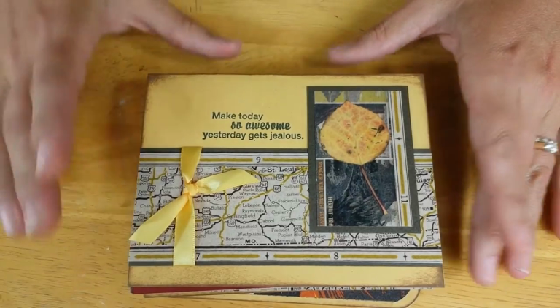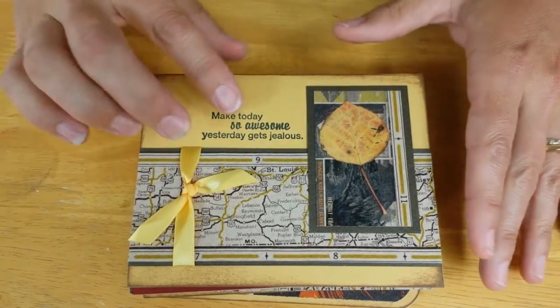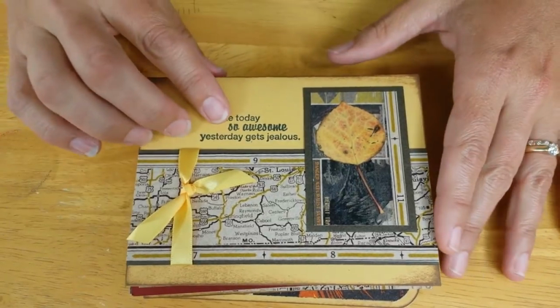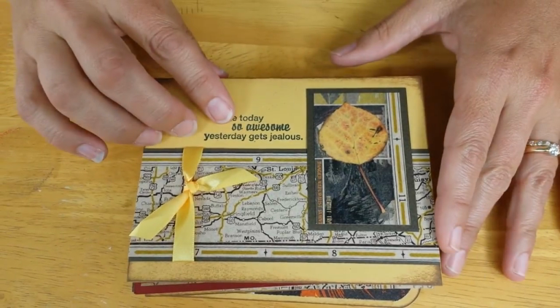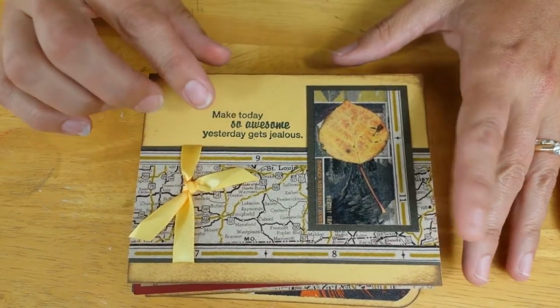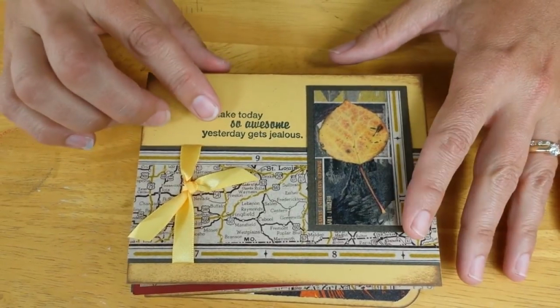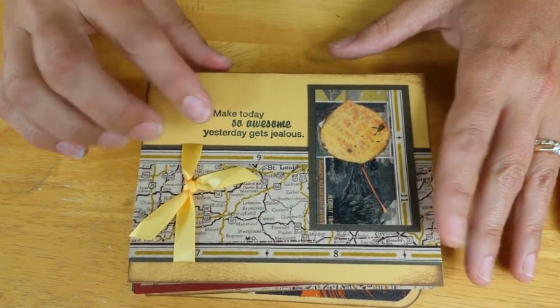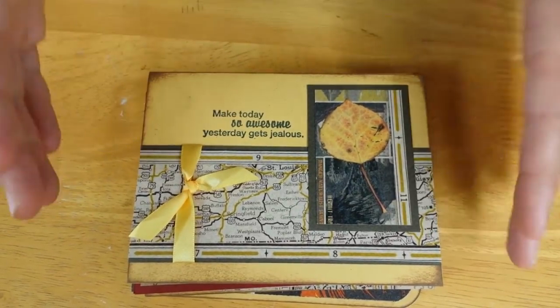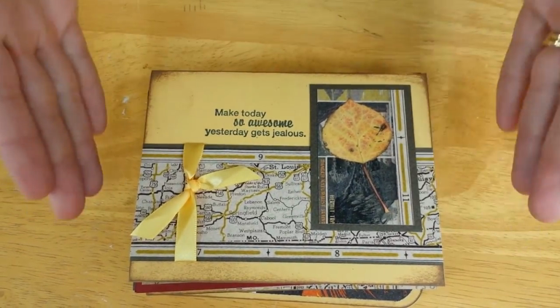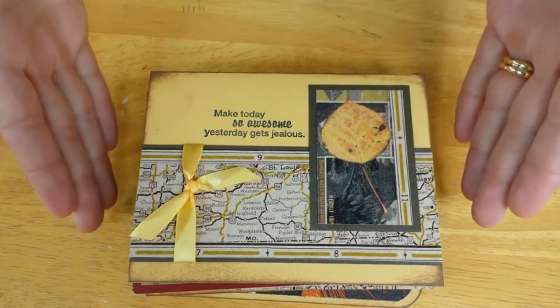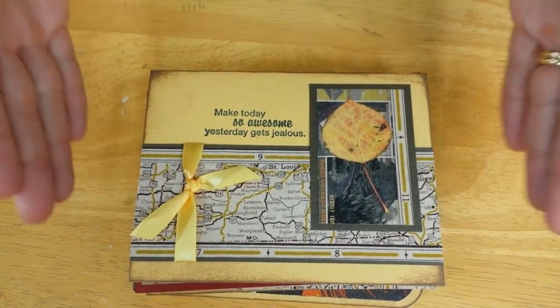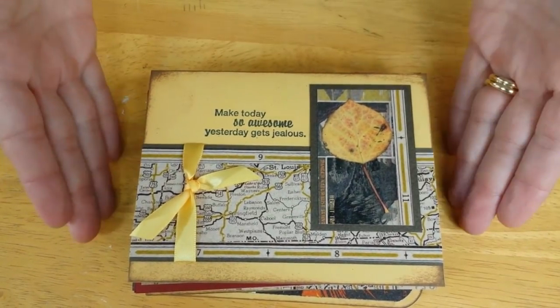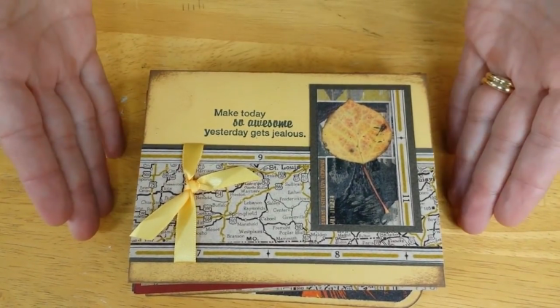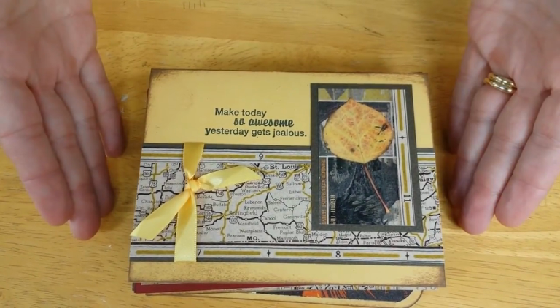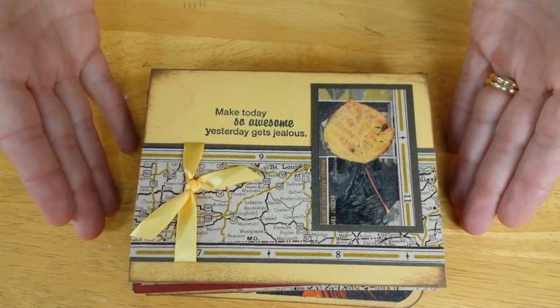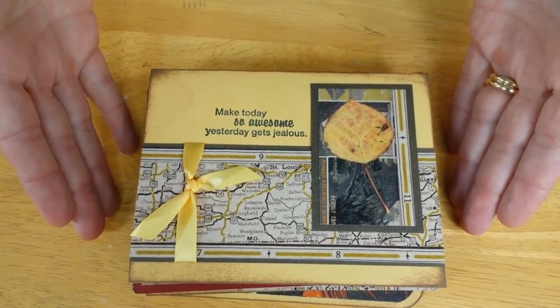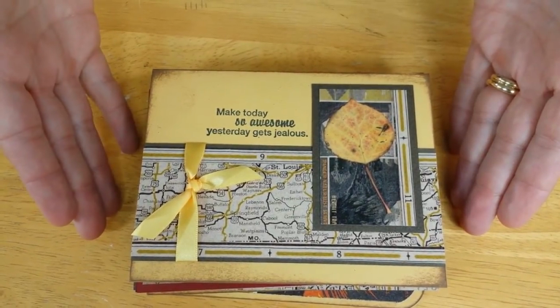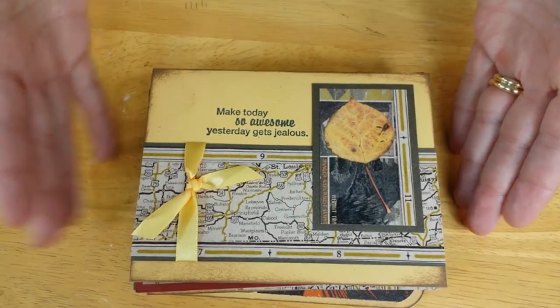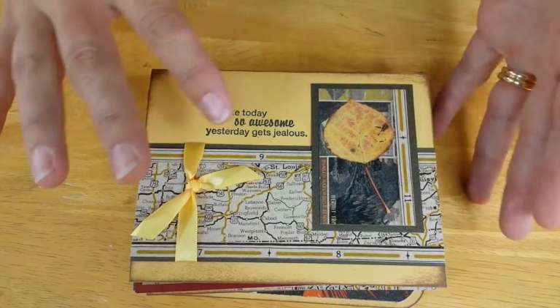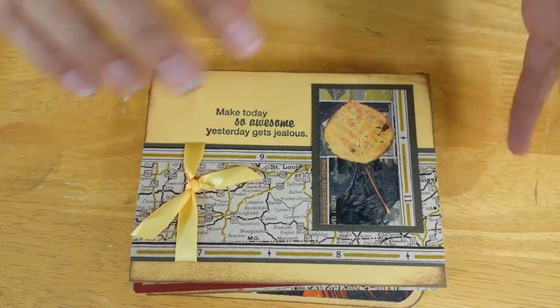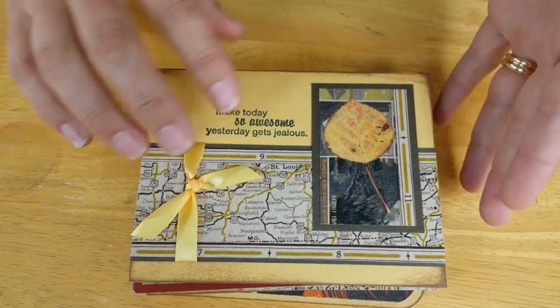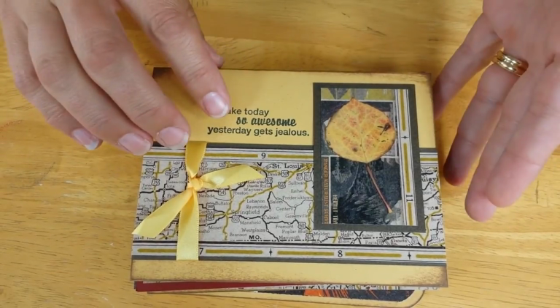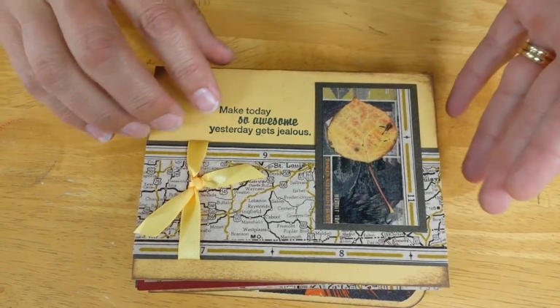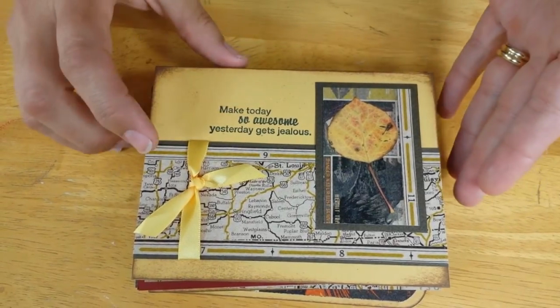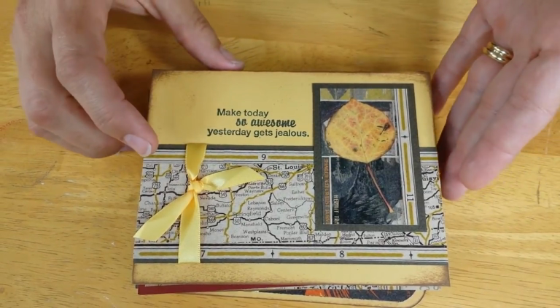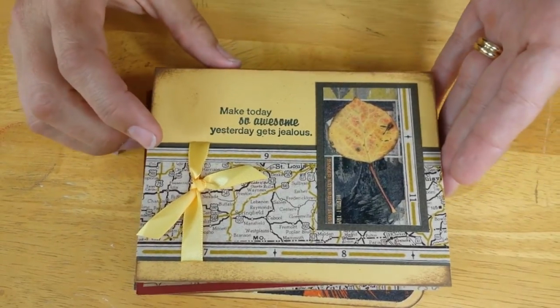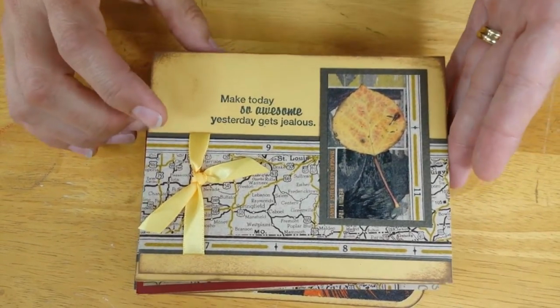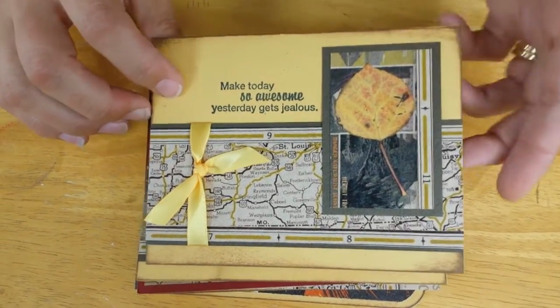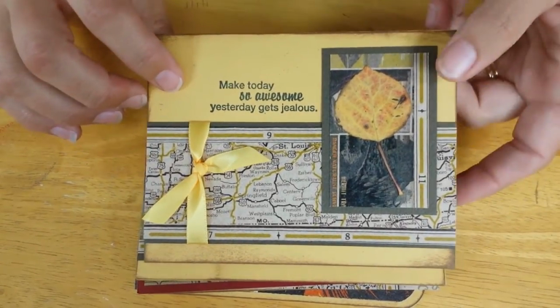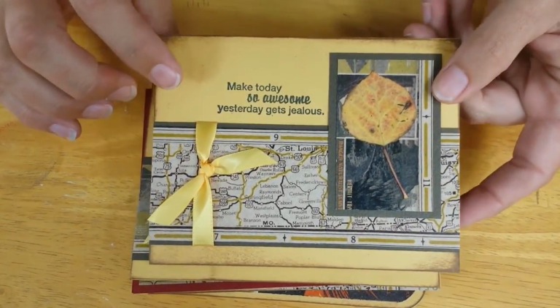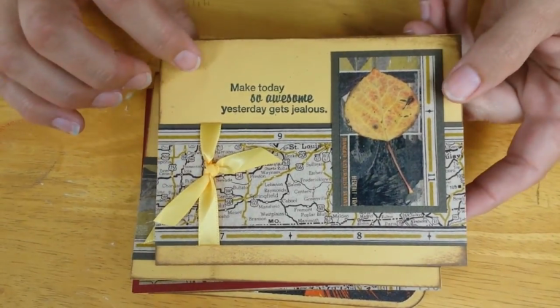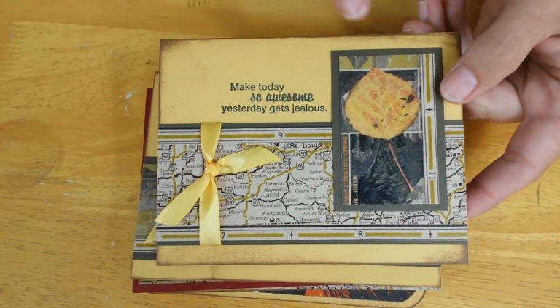Let's review these cards very quickly. I made 14 cards out of the 12 sheets of 8.5 by 11 paper, goodies, and stamps included in the club stamp kit.